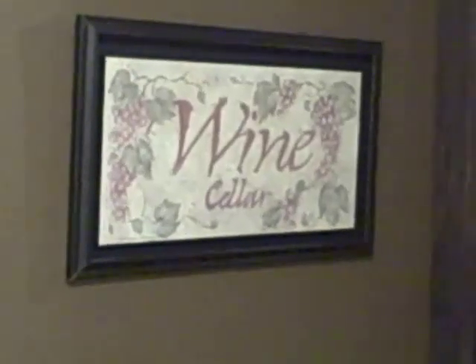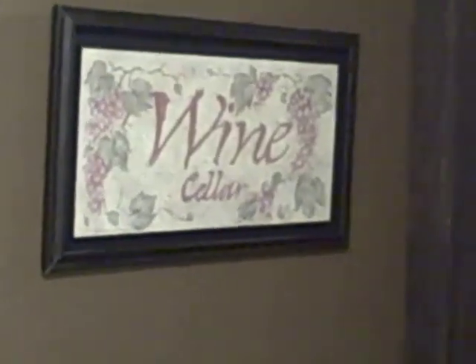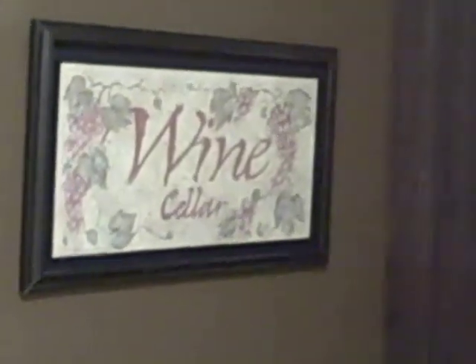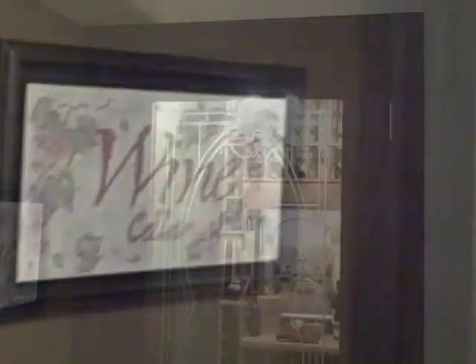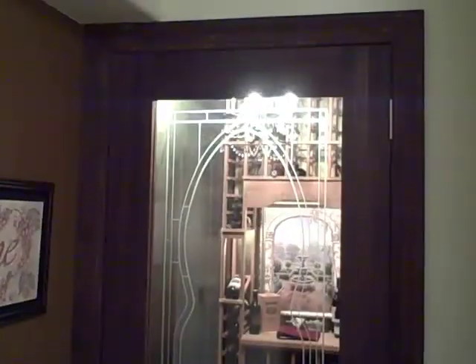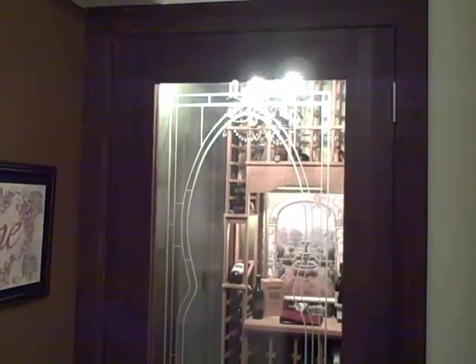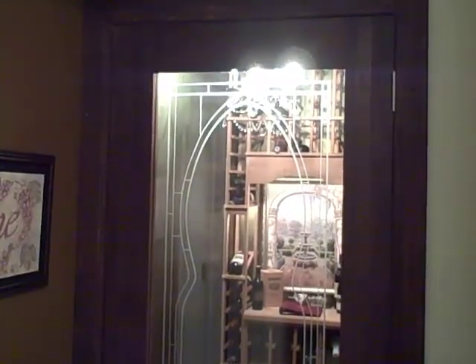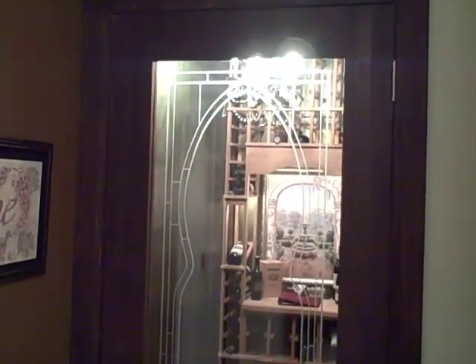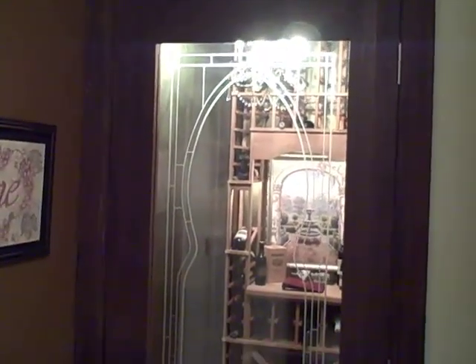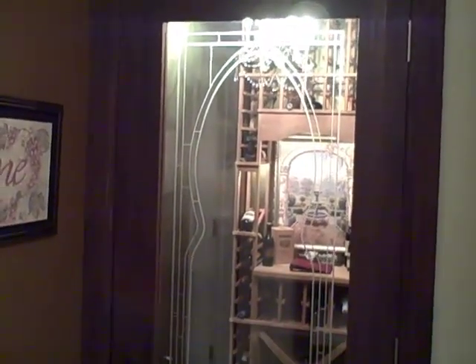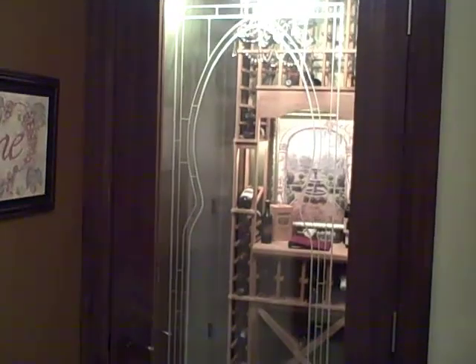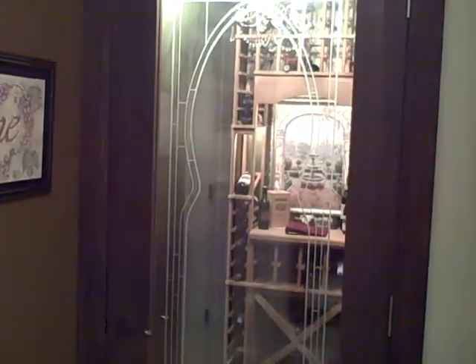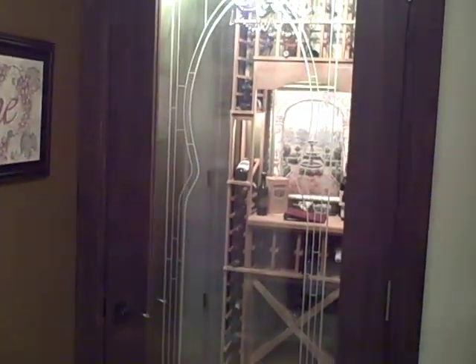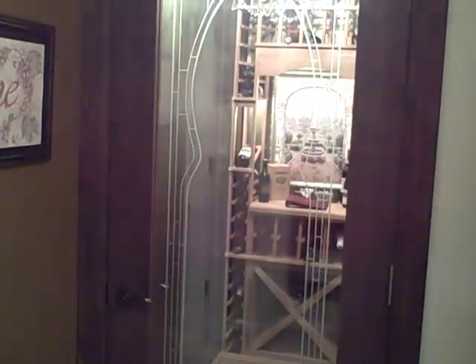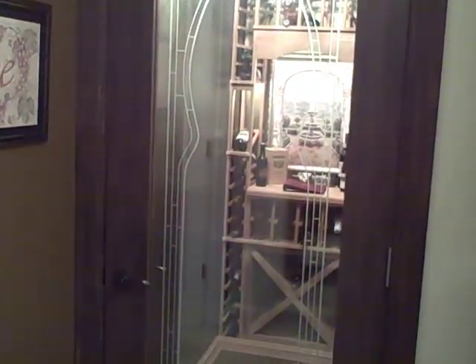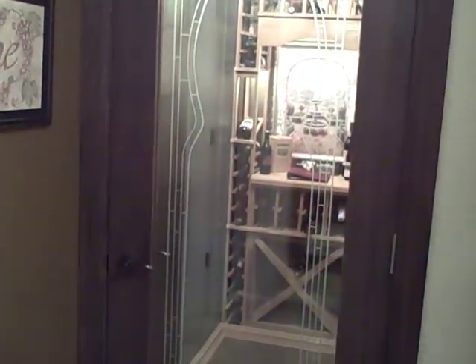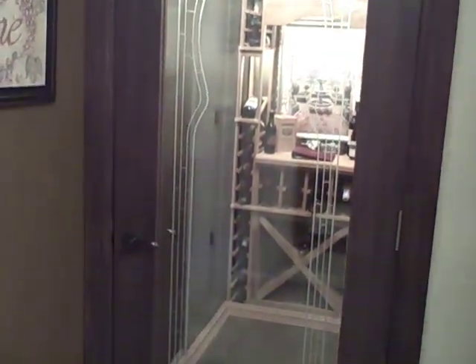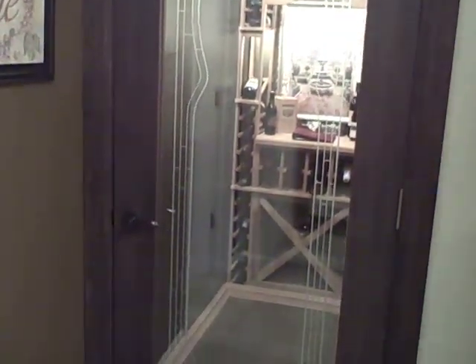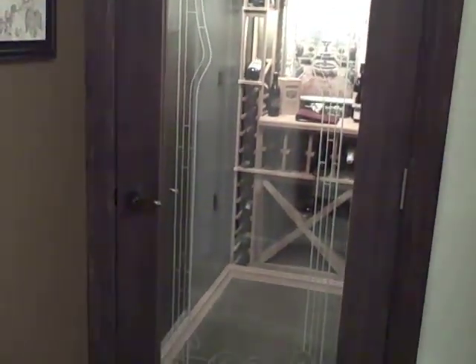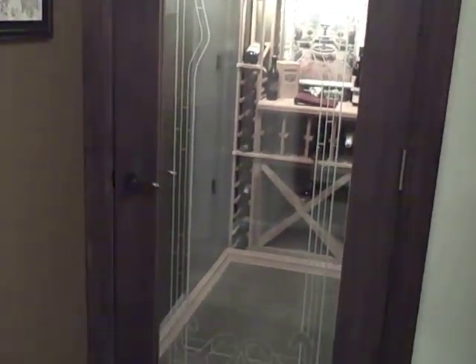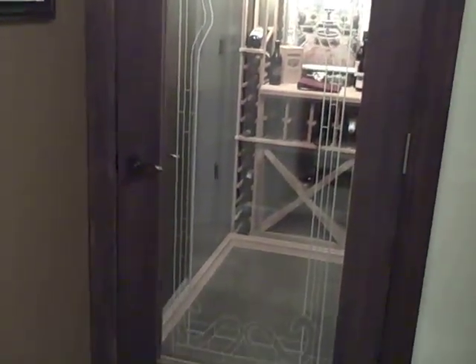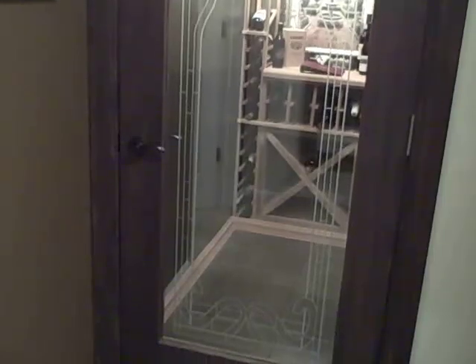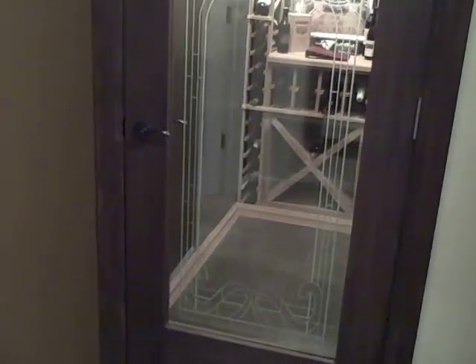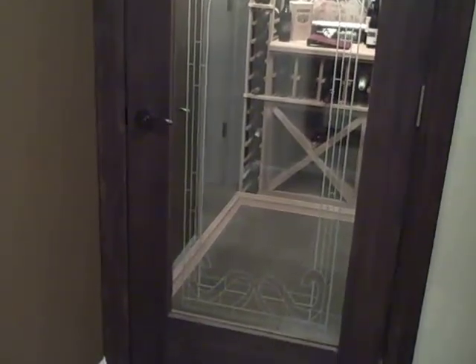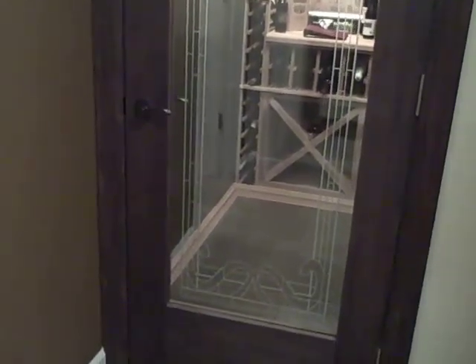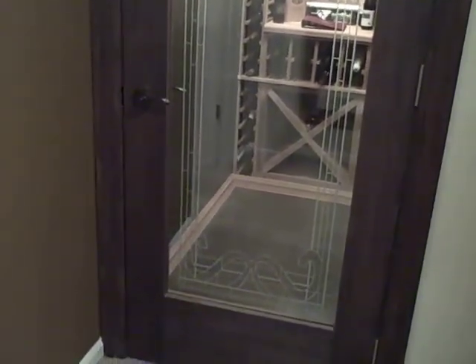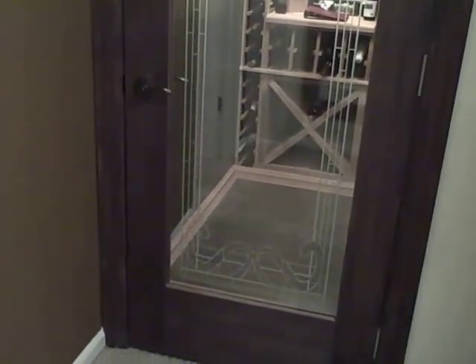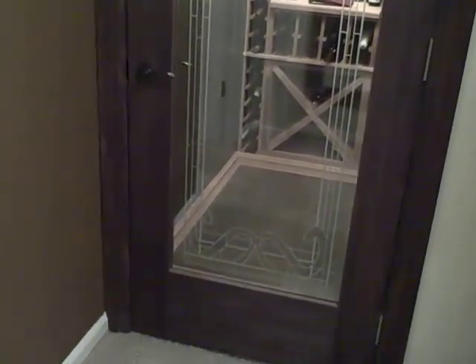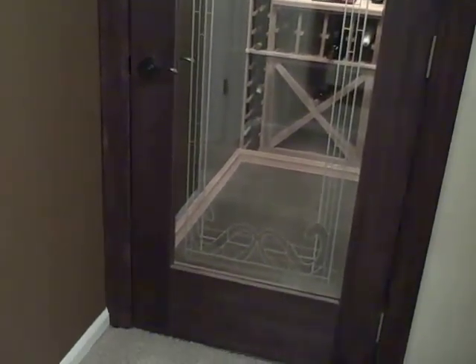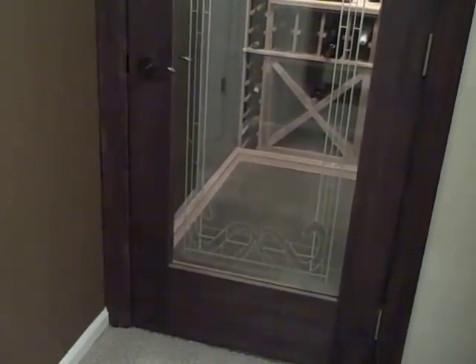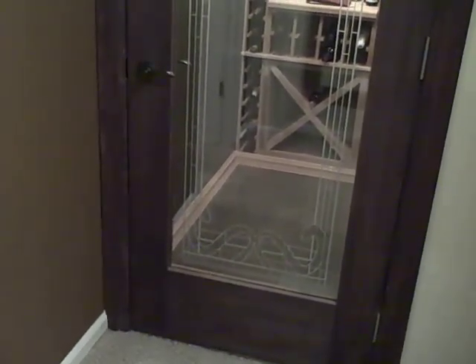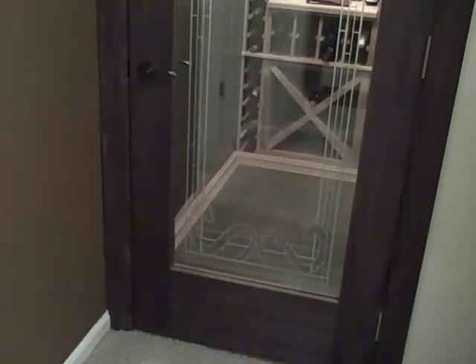Small closet wine cellars are perfect for the wine lover who has a smaller collection. This cellar is enclosed with a beautiful custom door made with all heart redwood with a dark walnut stain. The glass etched insert lets you peek into the cellar to look at the beautiful racks and wine.